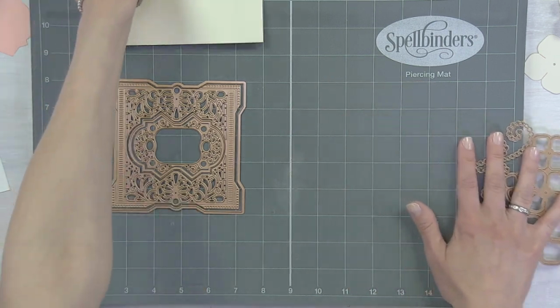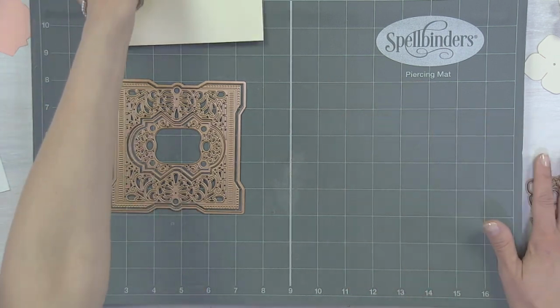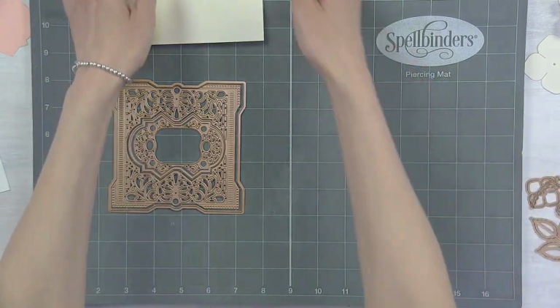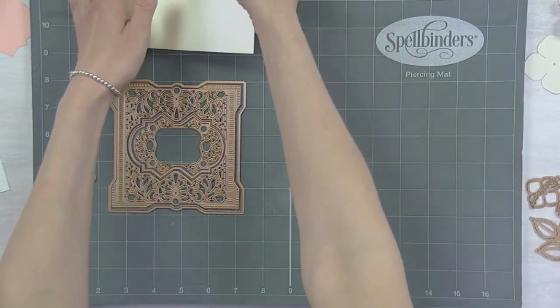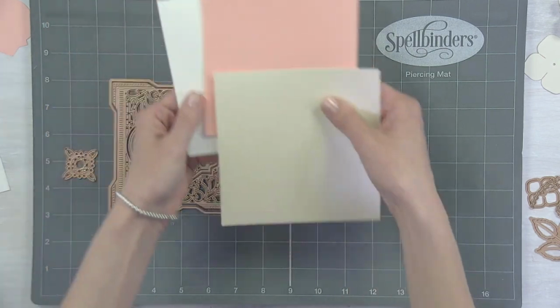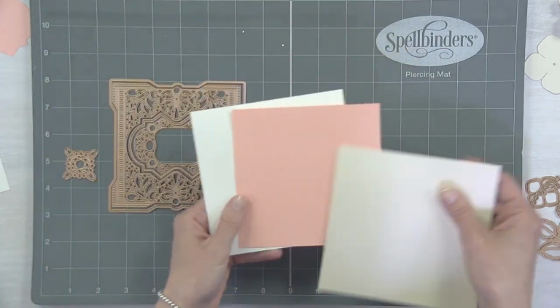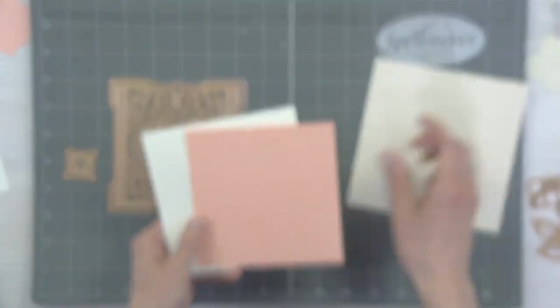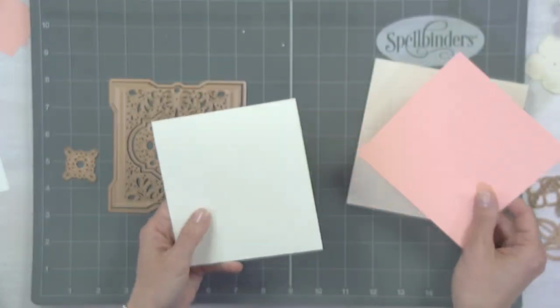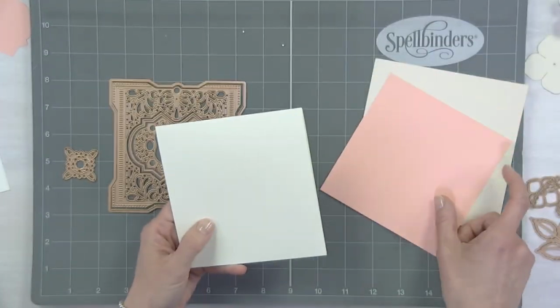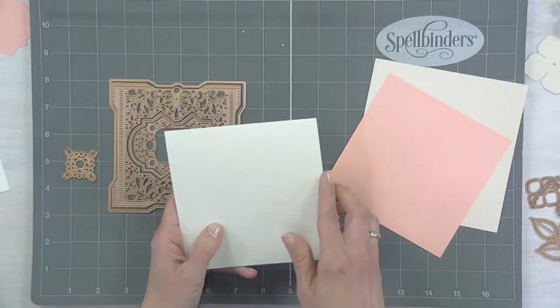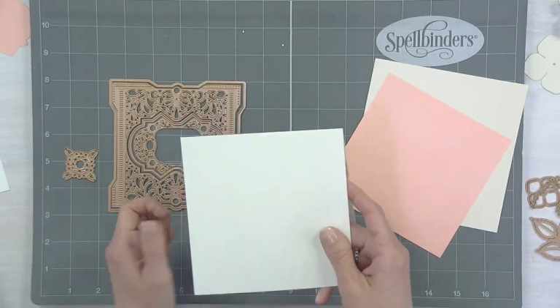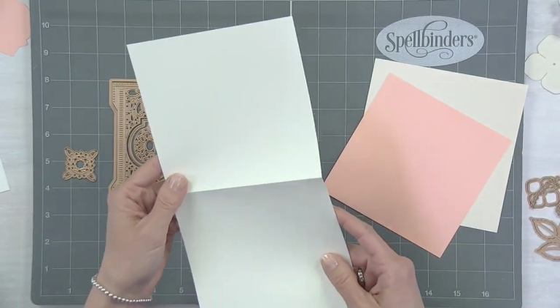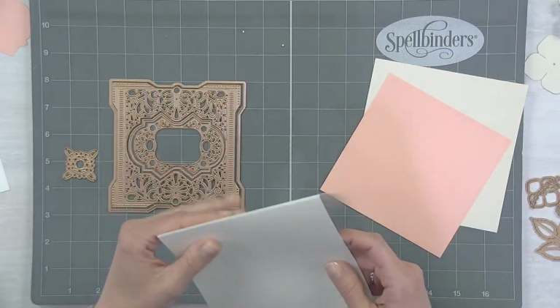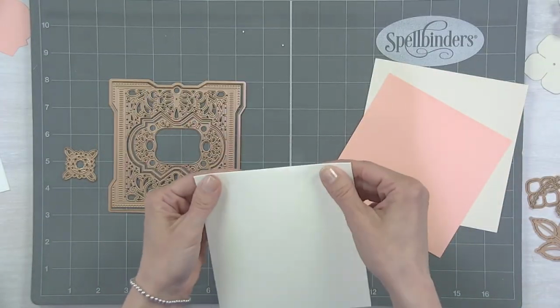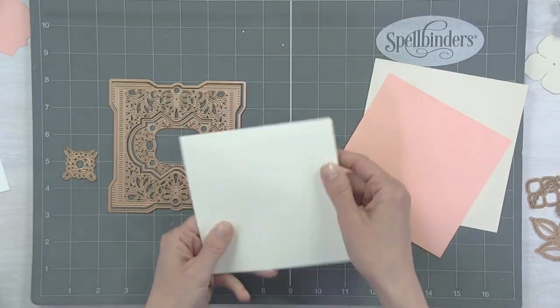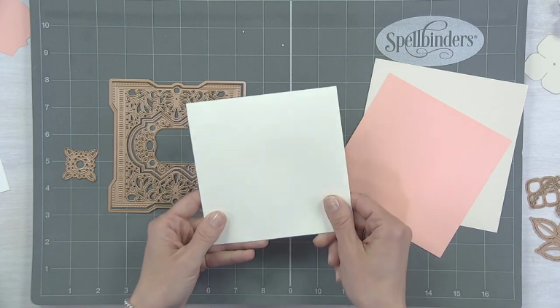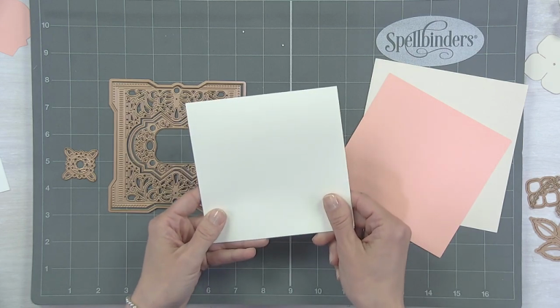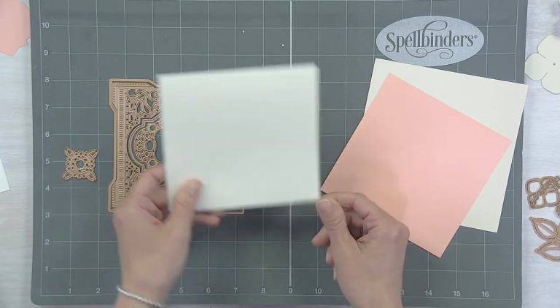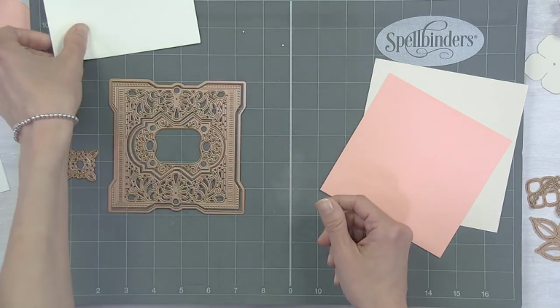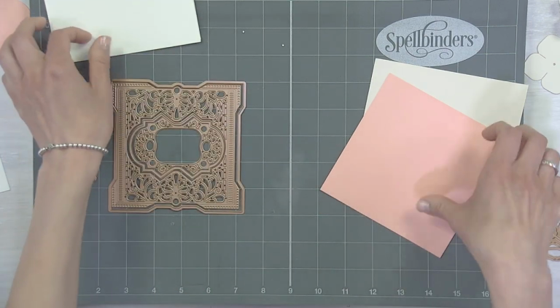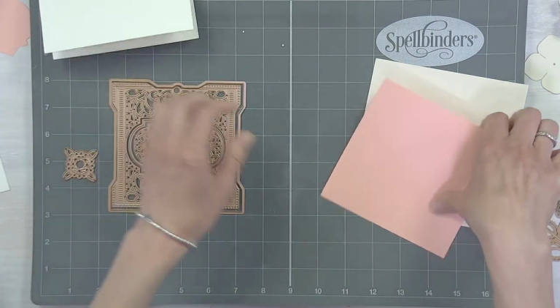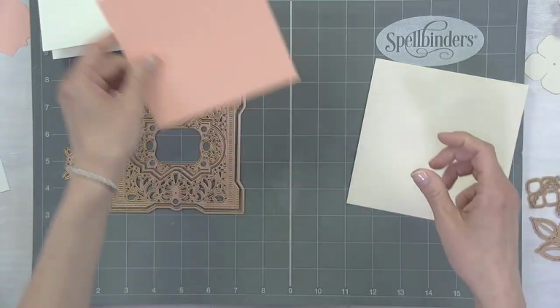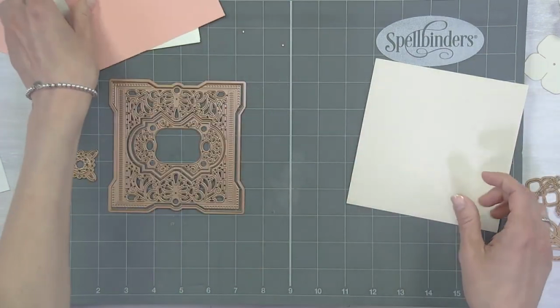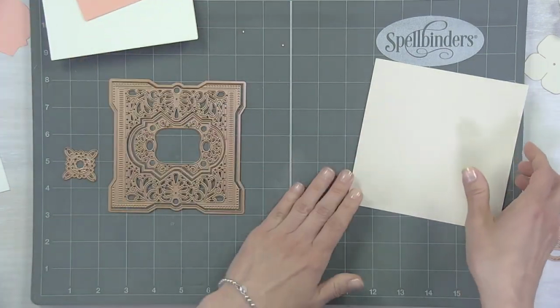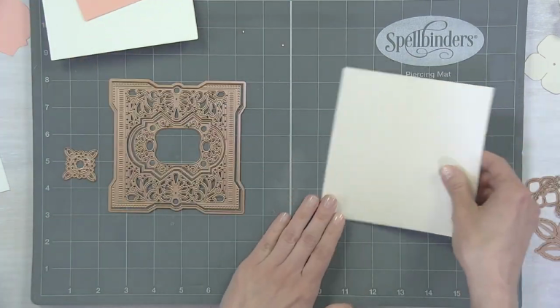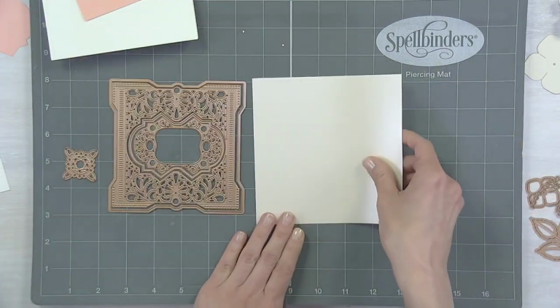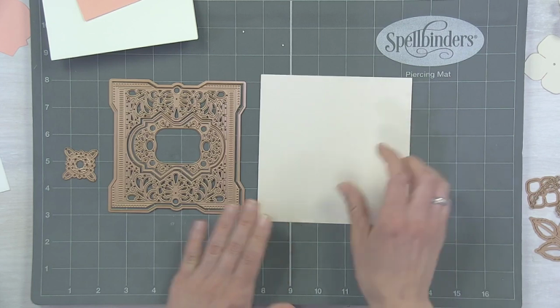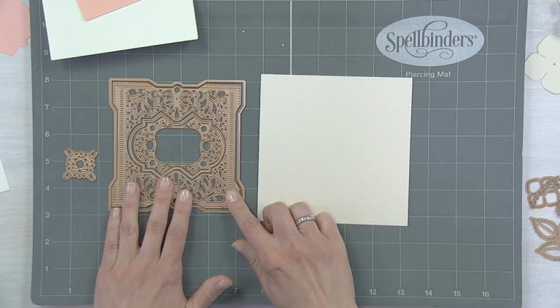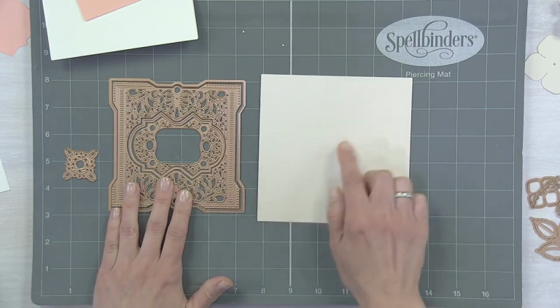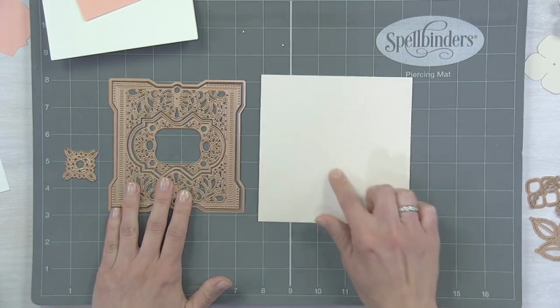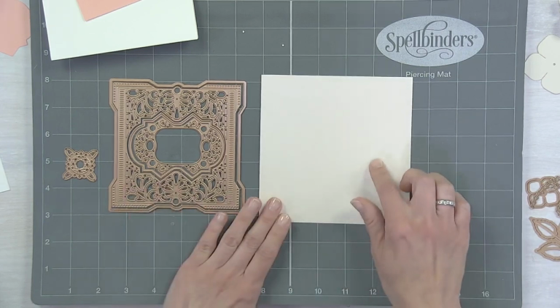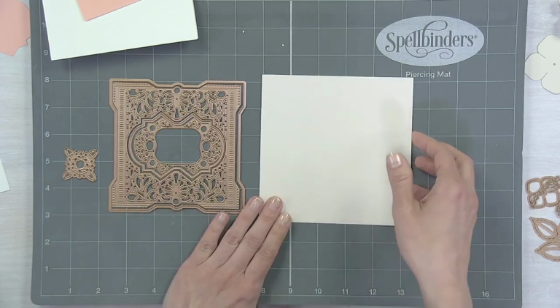I'm starting off with a five-and-a-quarter by five-and-a-quarter base. I like square cards — they're kind of unique and fun. We have a layer here, but what I want to do is cut this out with this beautiful pearl paper.